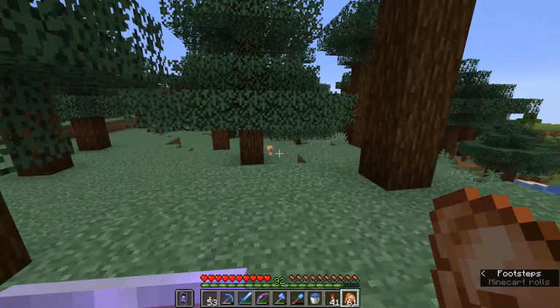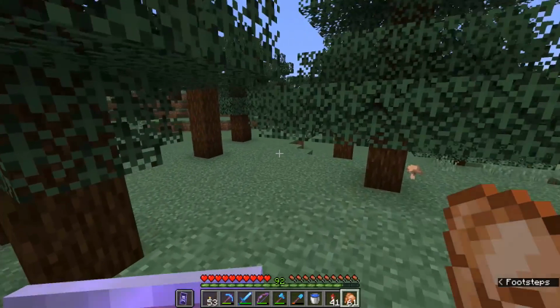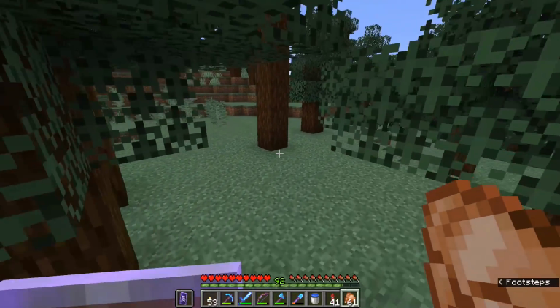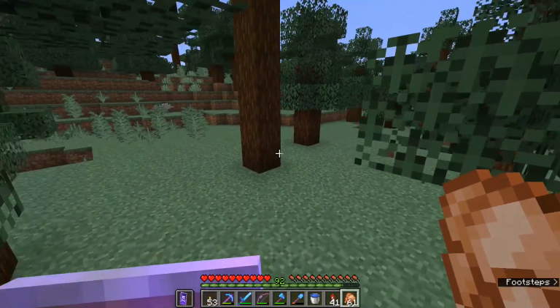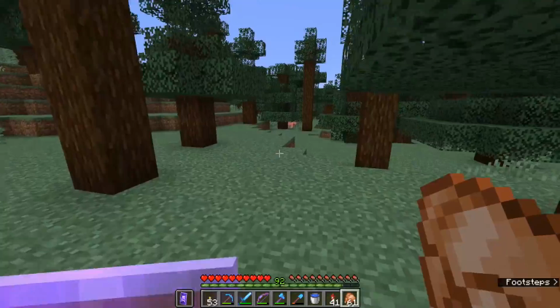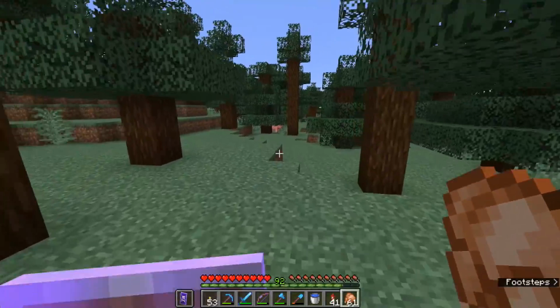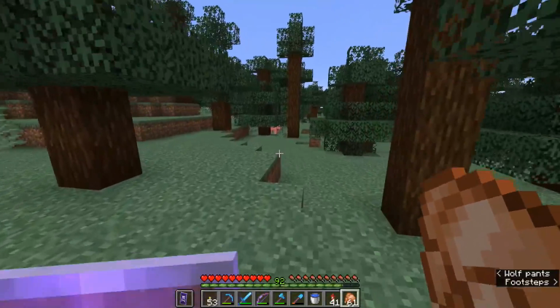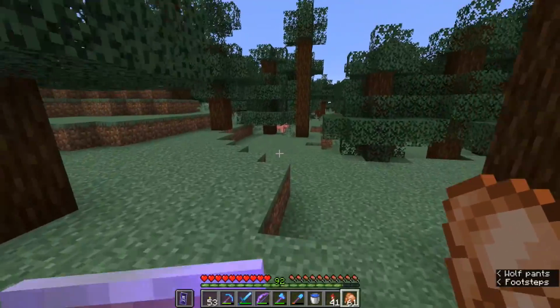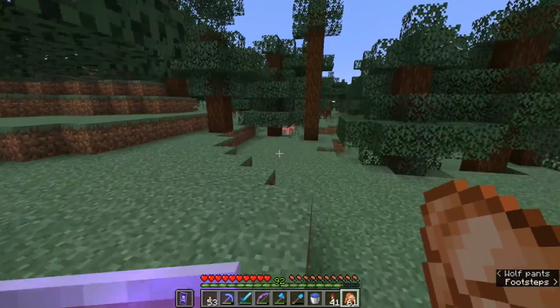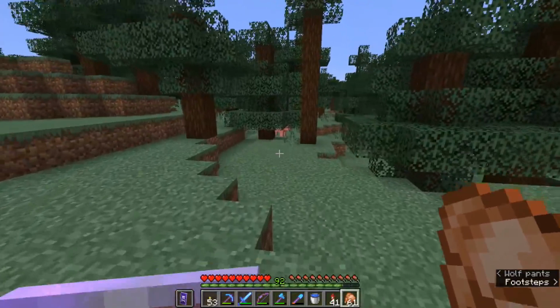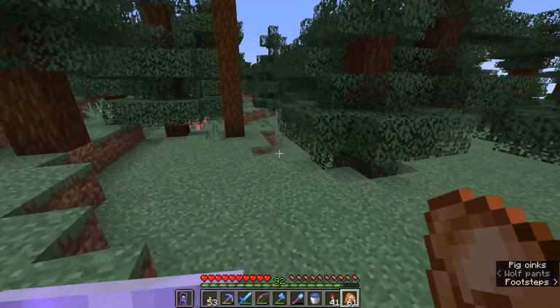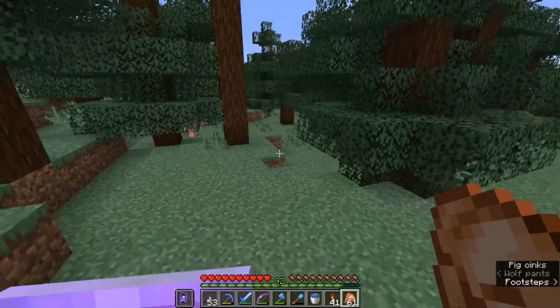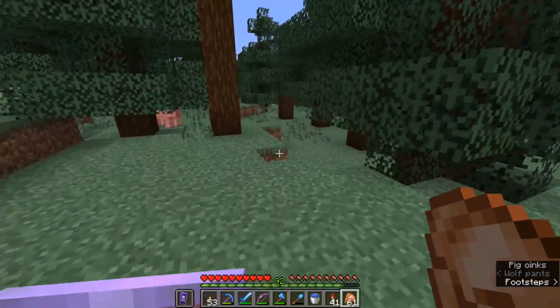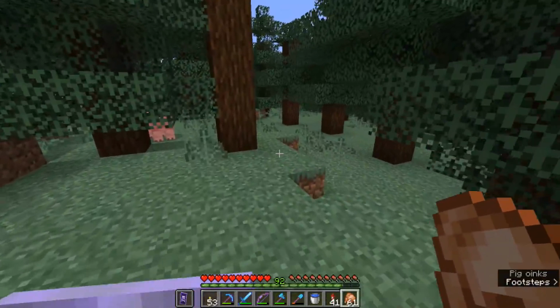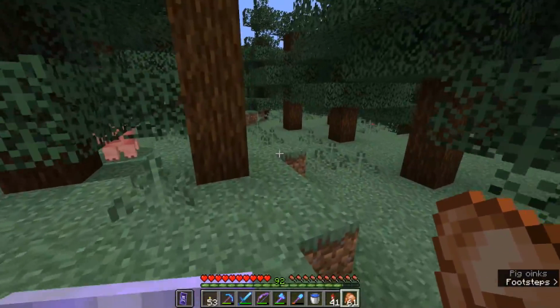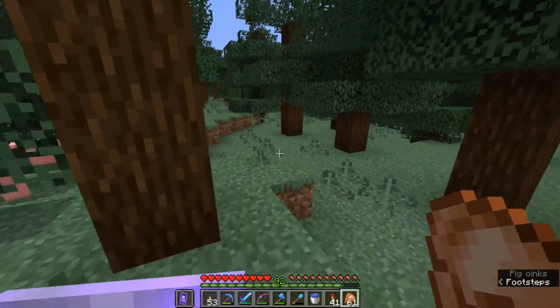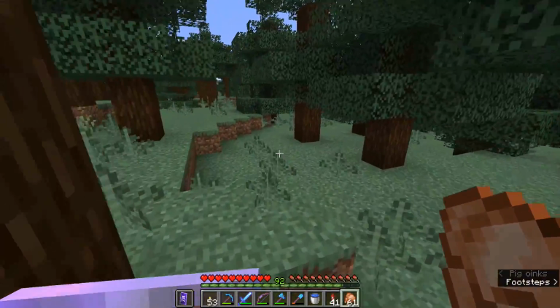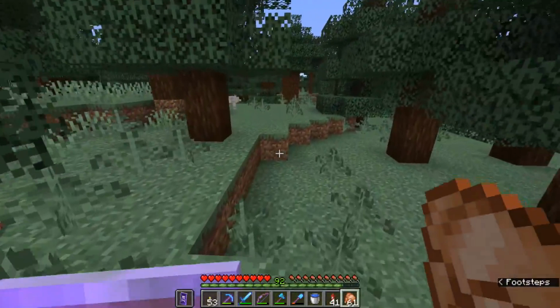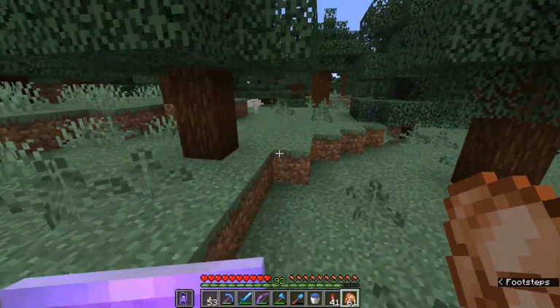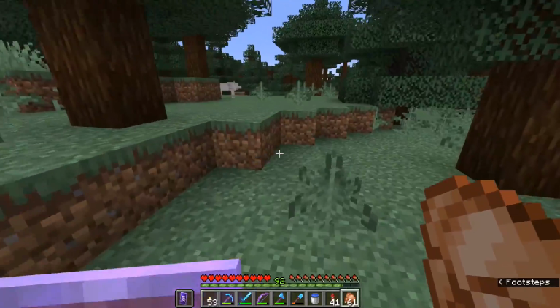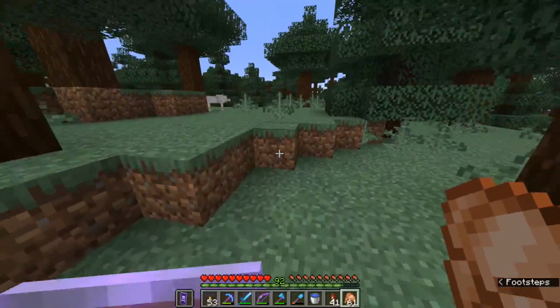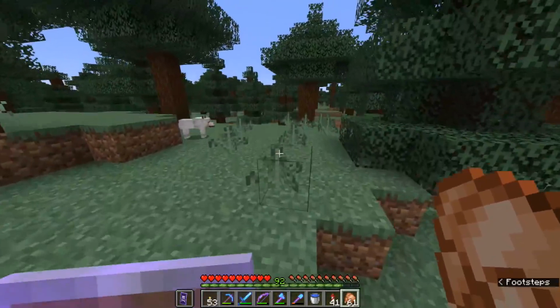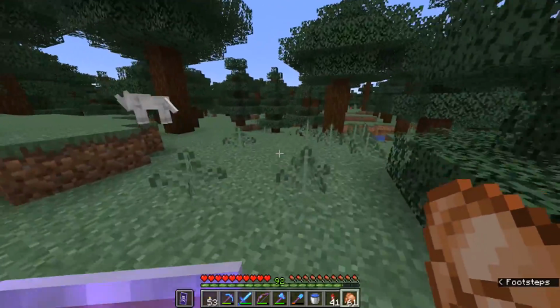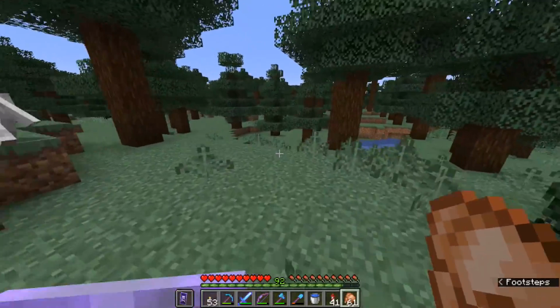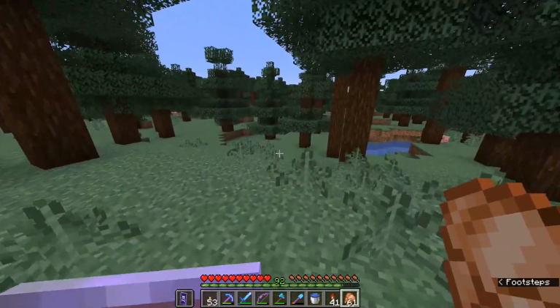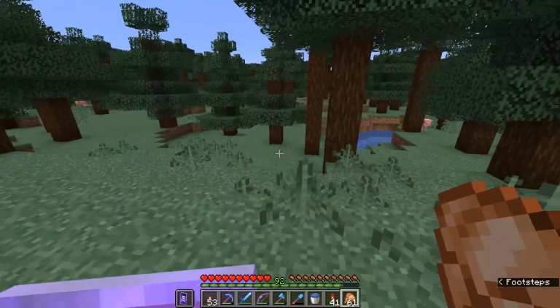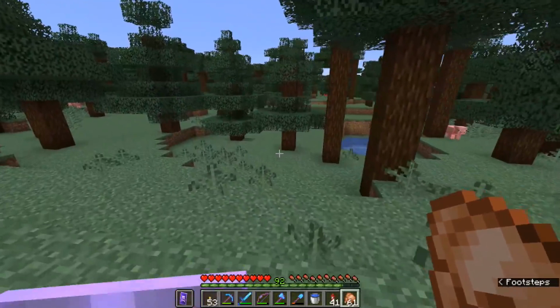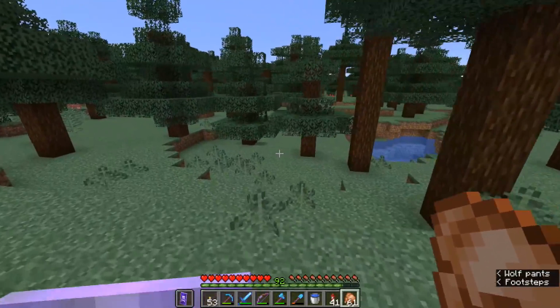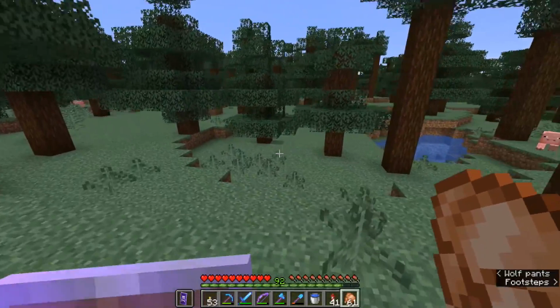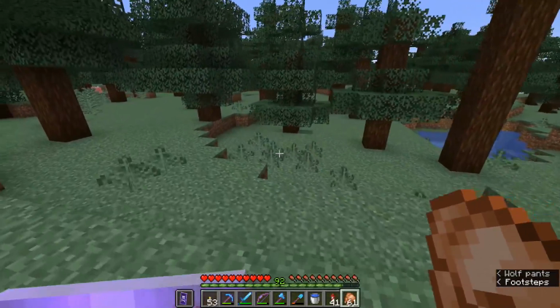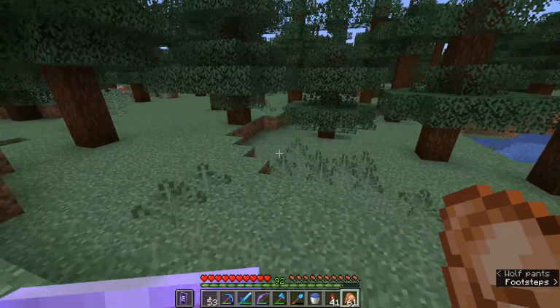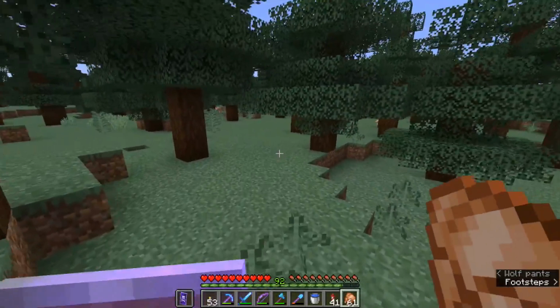Foxes, when they initially spawn, have about a 5% chance to naturally spawn holding an emerald. You could have them pick emeralds up from dropped mobs, then feed them chicken to get them to drop the emeralds, but that's only if you want an organic alternative to a water stream or a hopper chain.